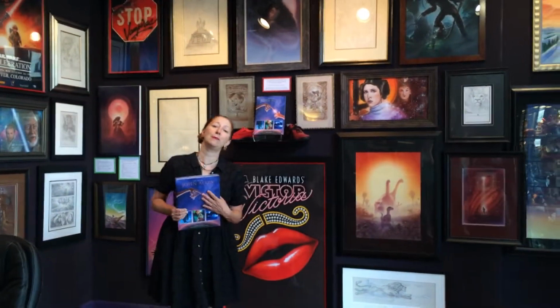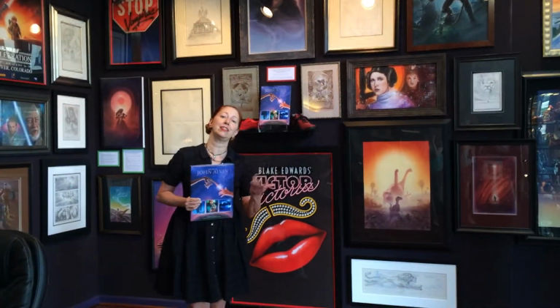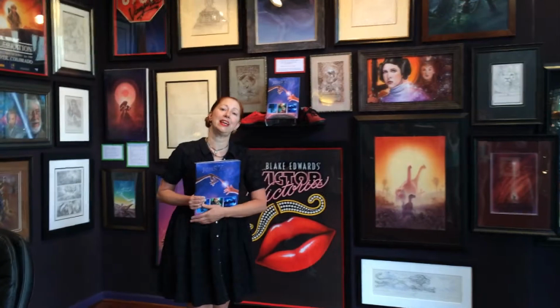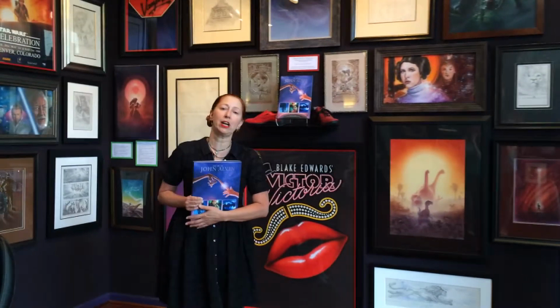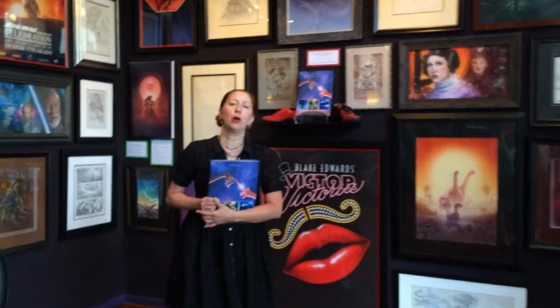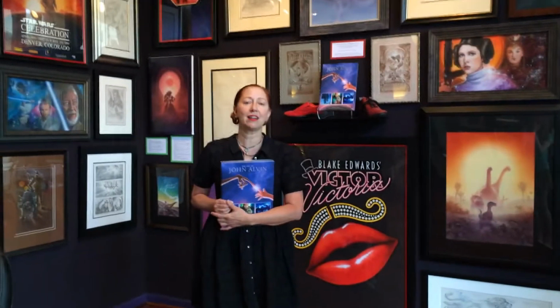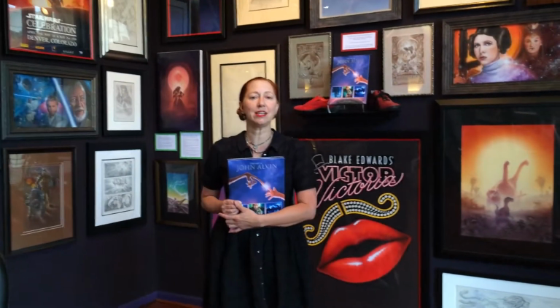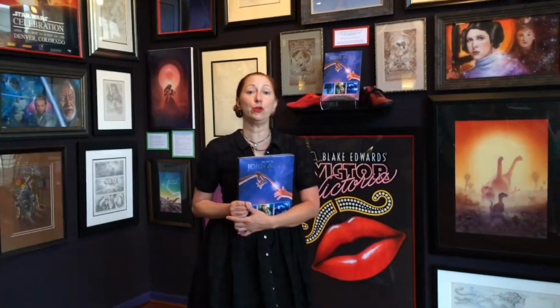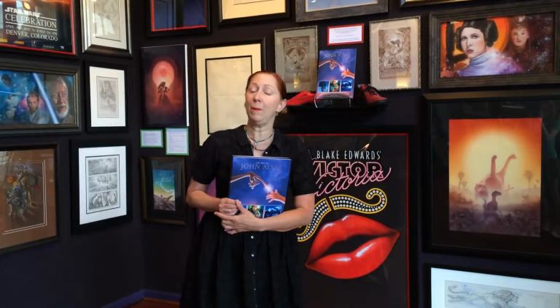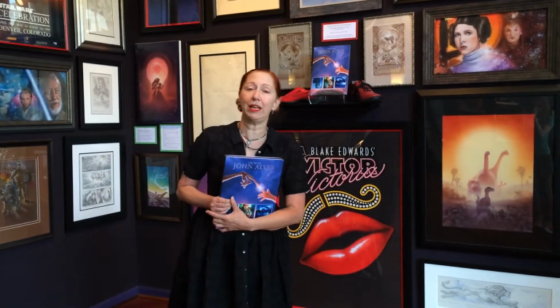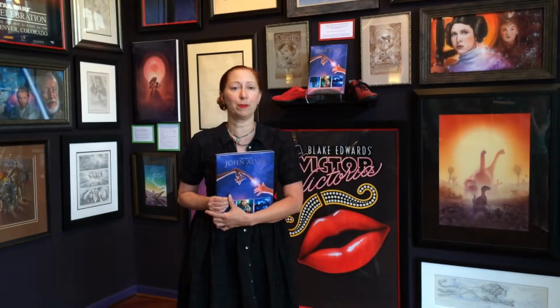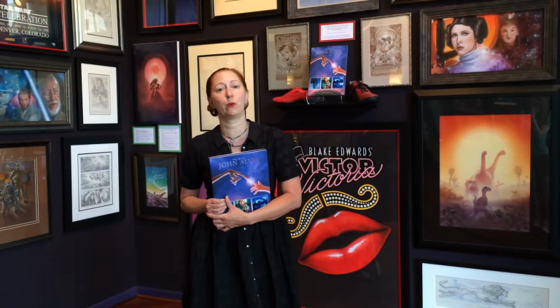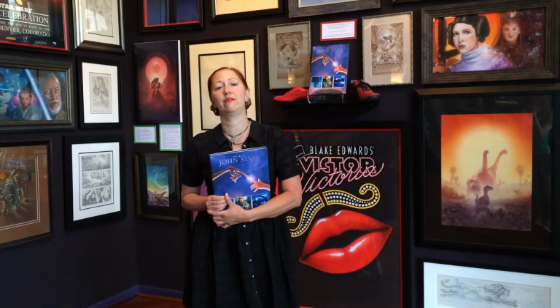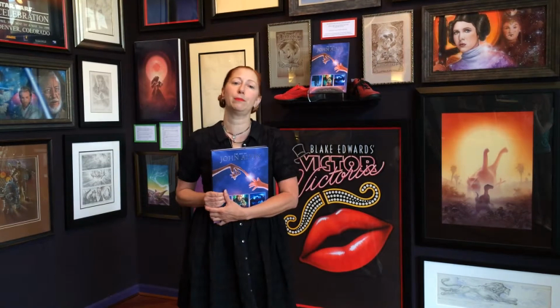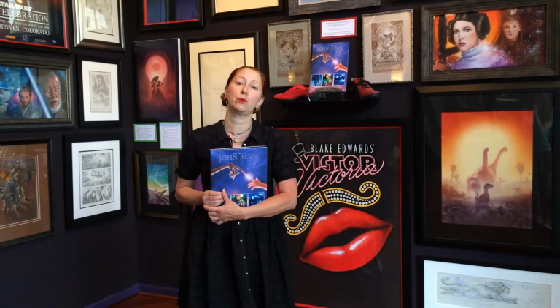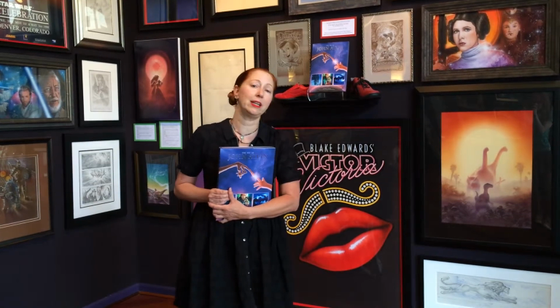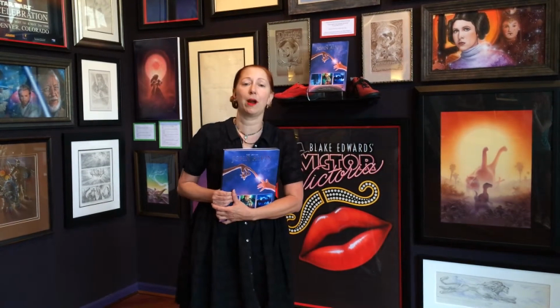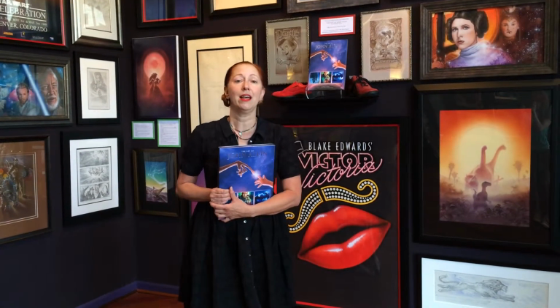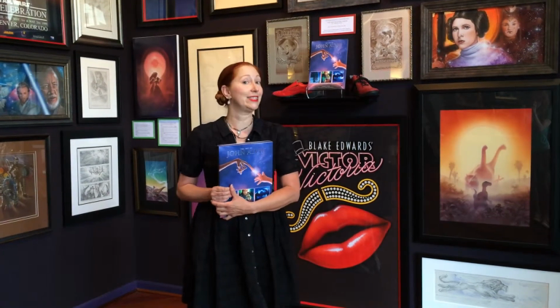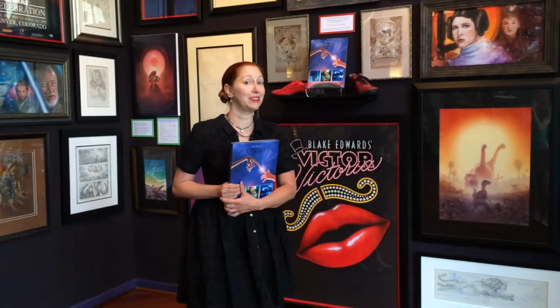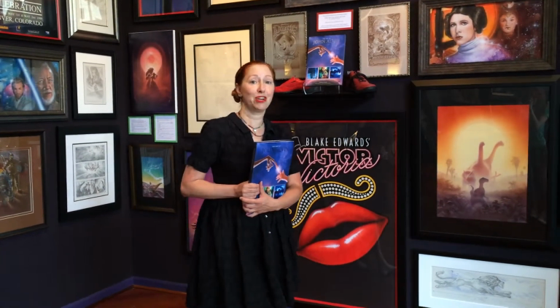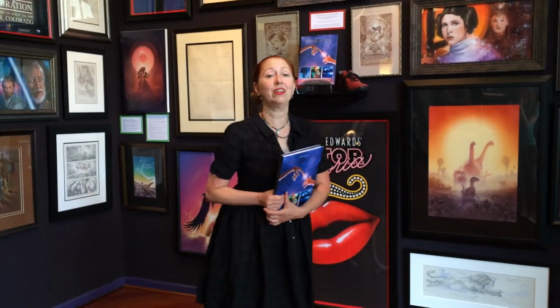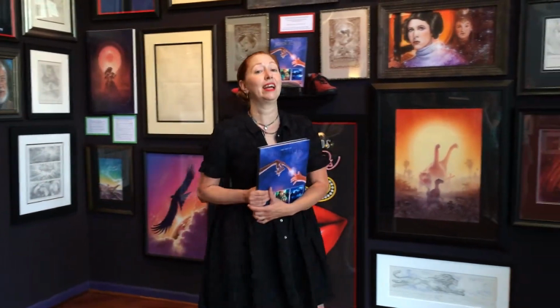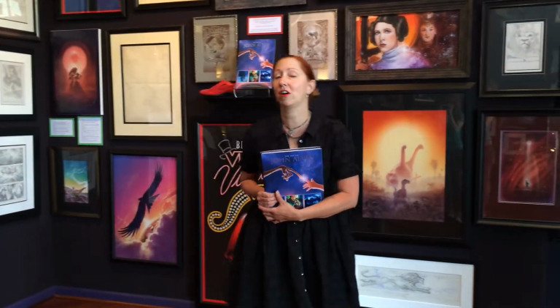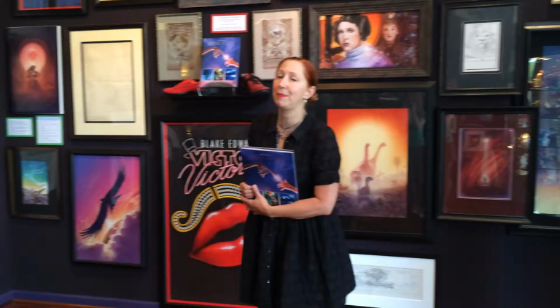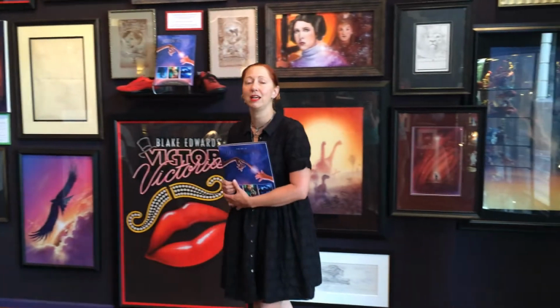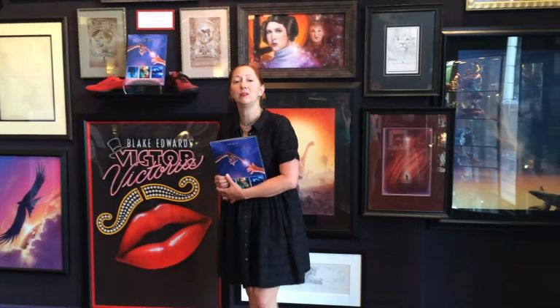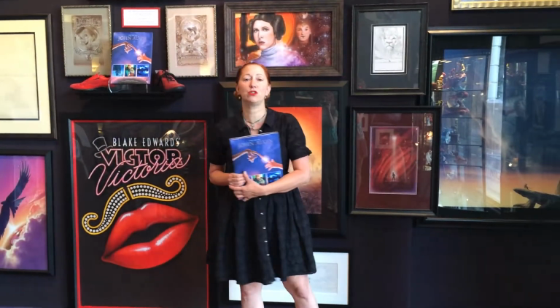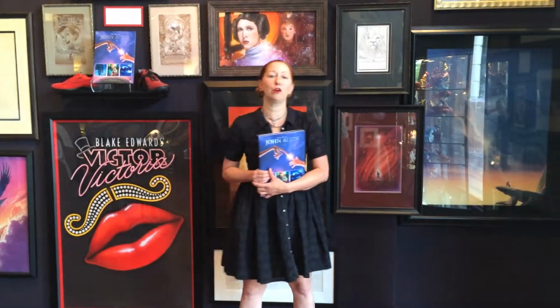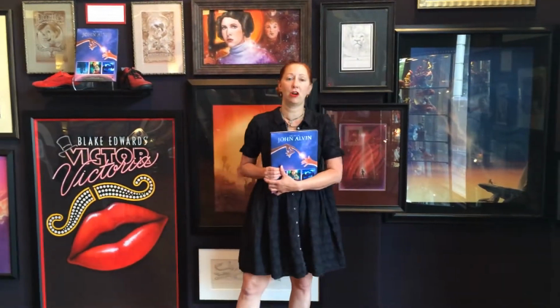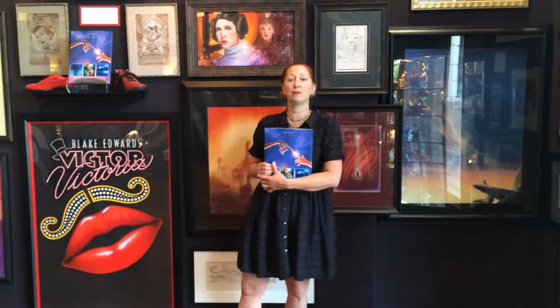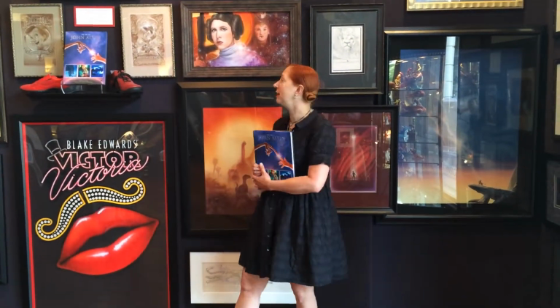So perhaps you'd like to come and take a look. You'll have access to many, many original pieces of artwork that have never been published or seen anywhere. This is the place to come and check it out, and I can talk all about it and about the history of film and John Alvin's part in it.